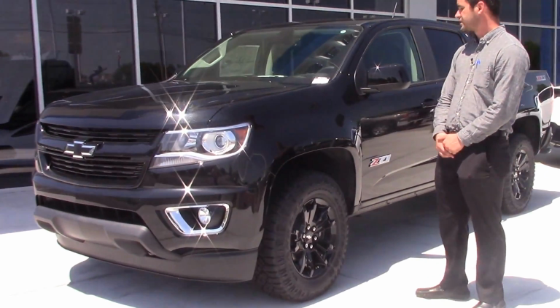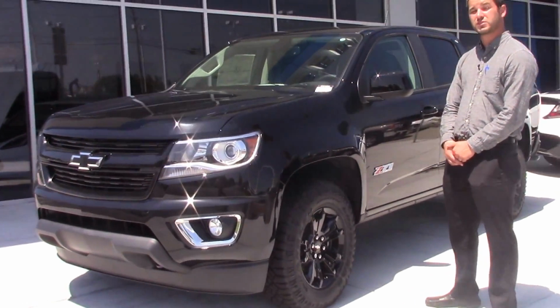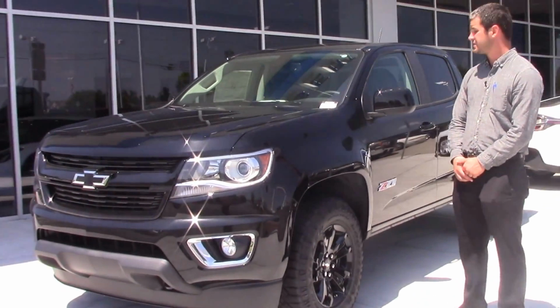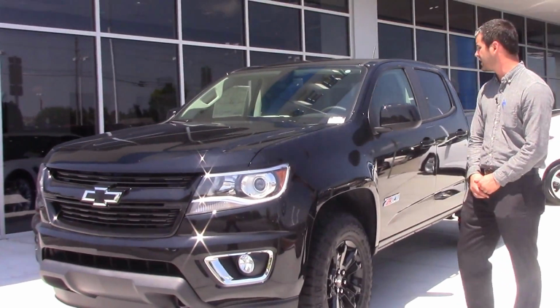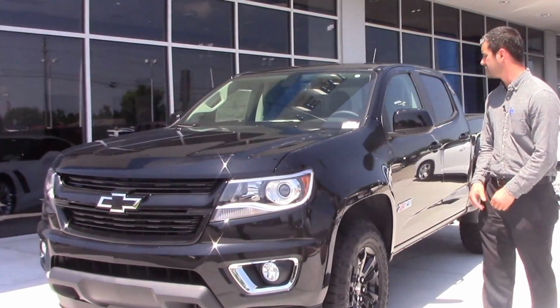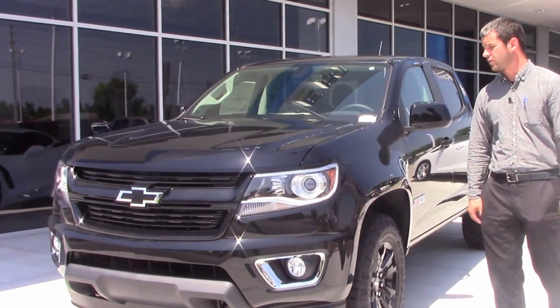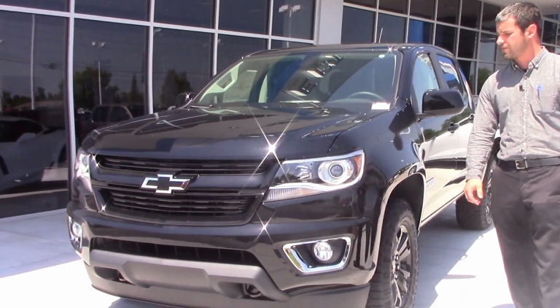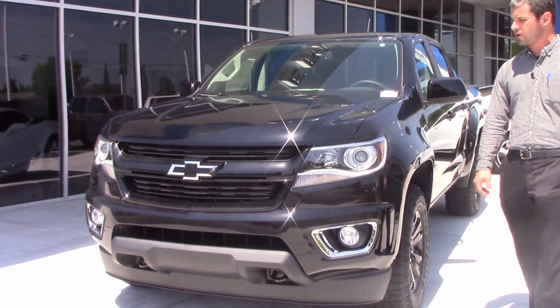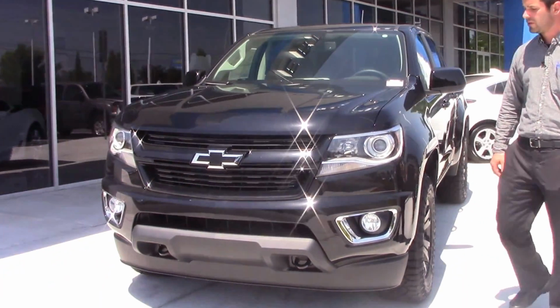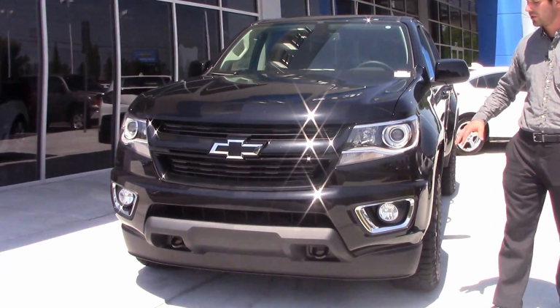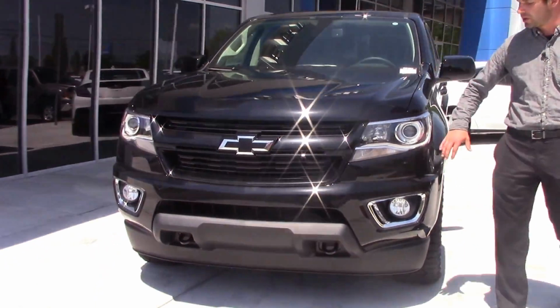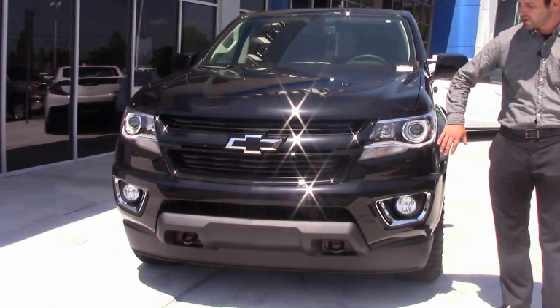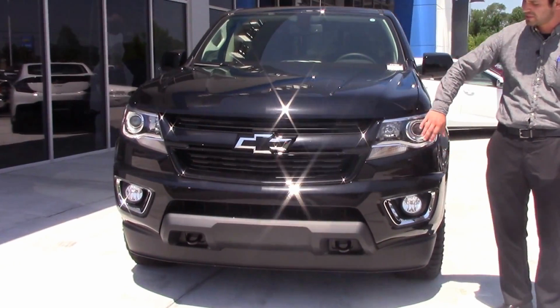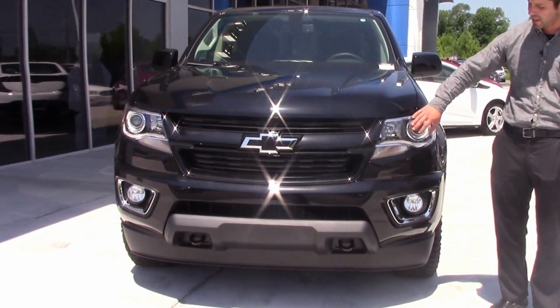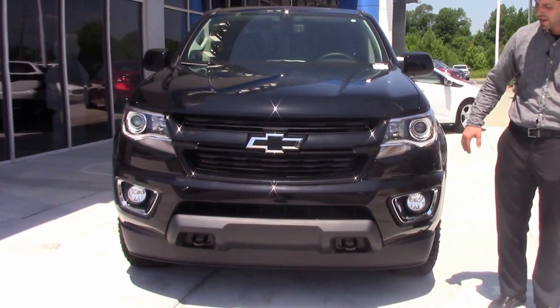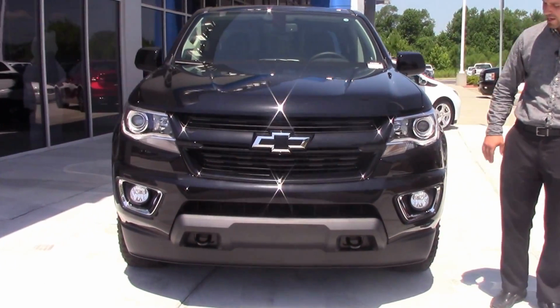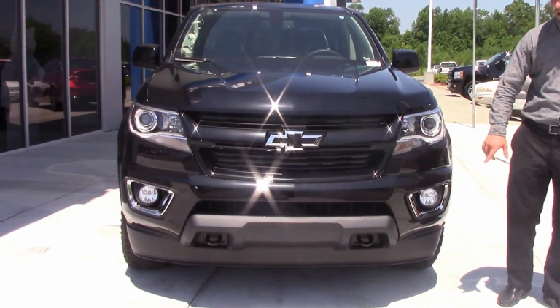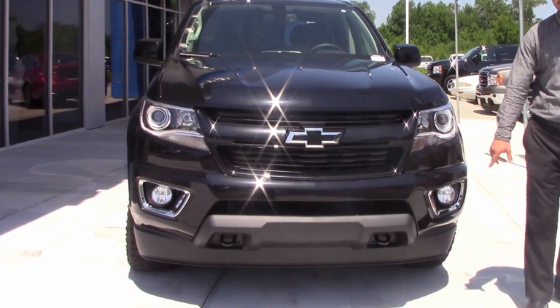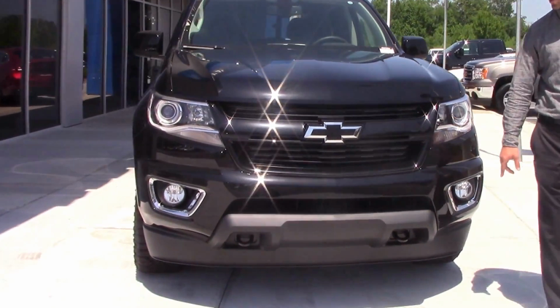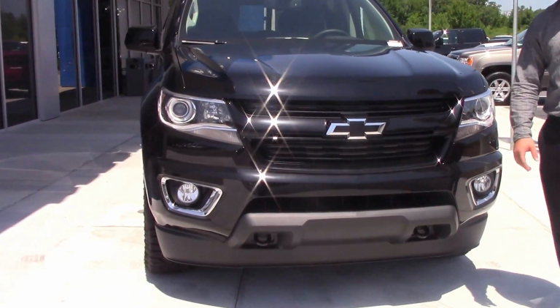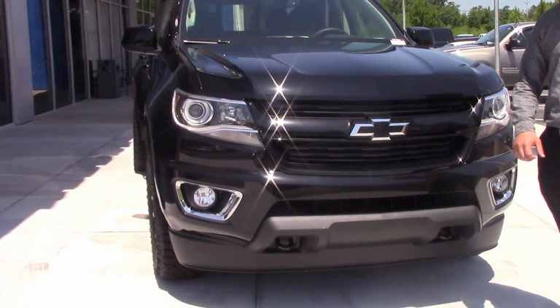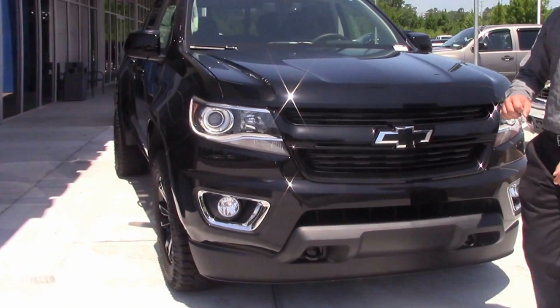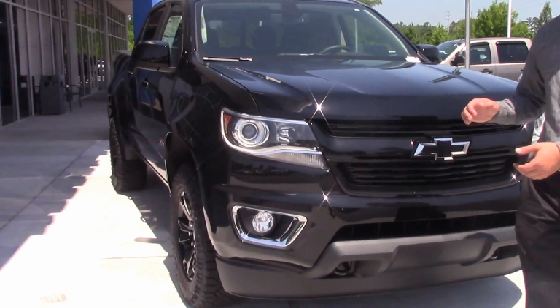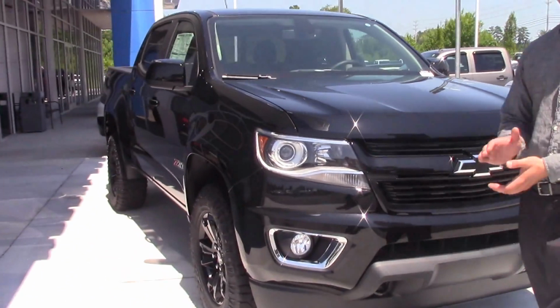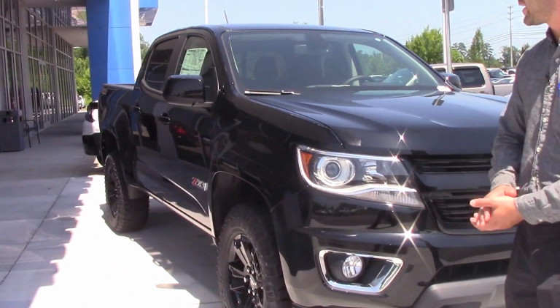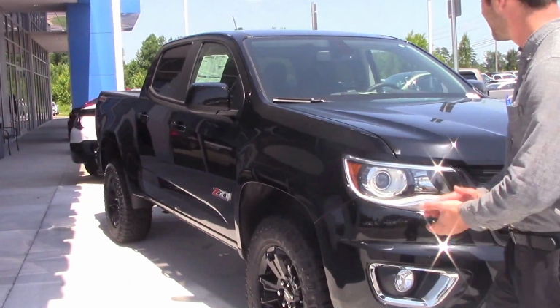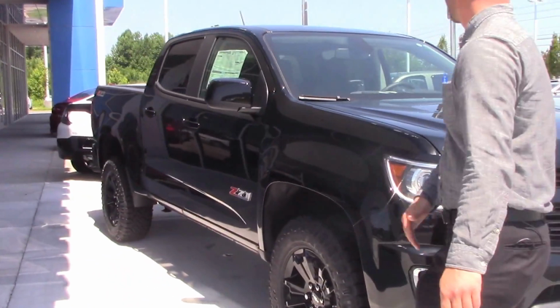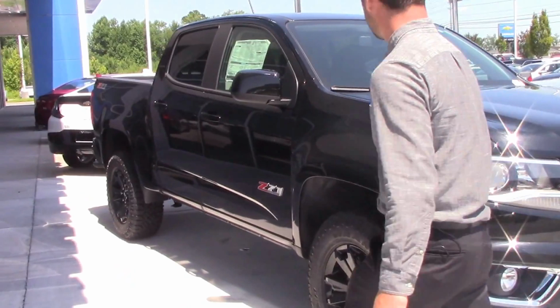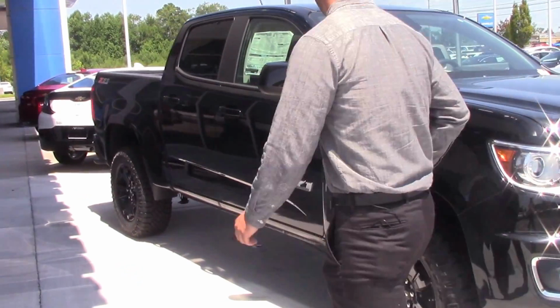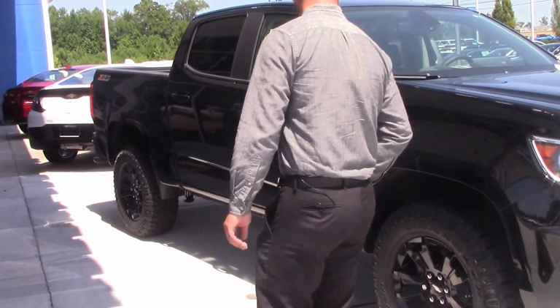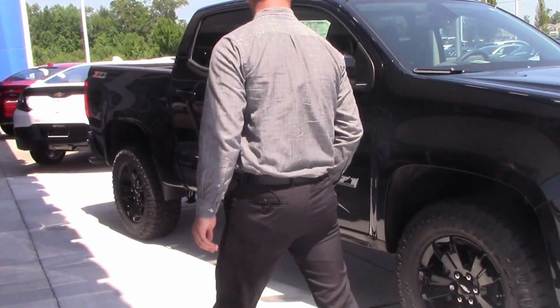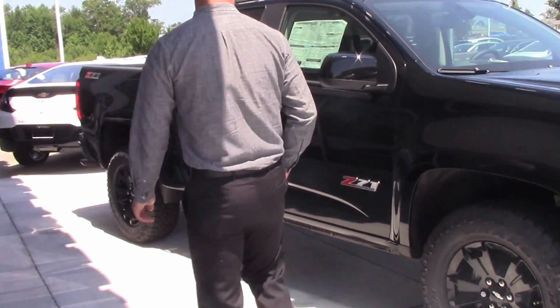Stock number is going to be CN1054. Notice on the front a very sleek design on the headlights, also your fog lights. This thing is black on black on black — gorgeous truck.